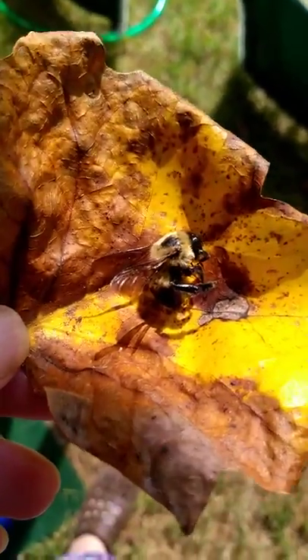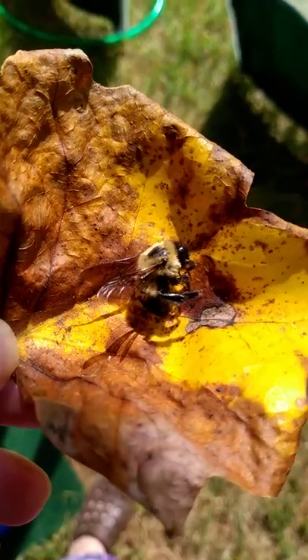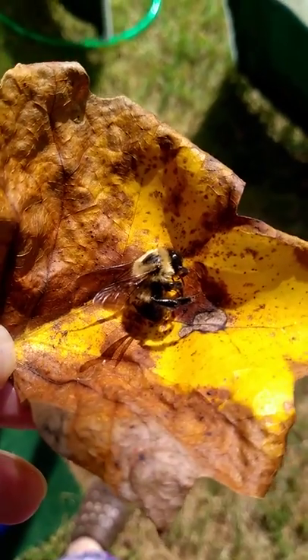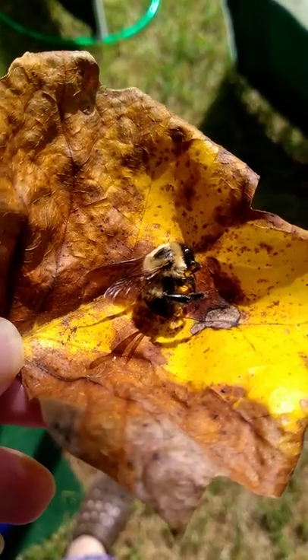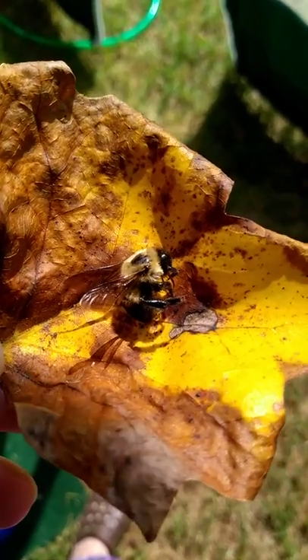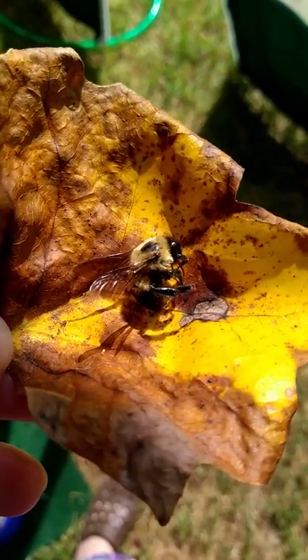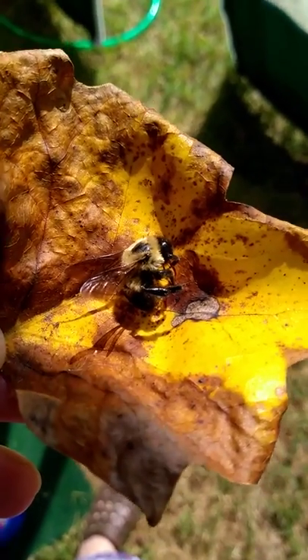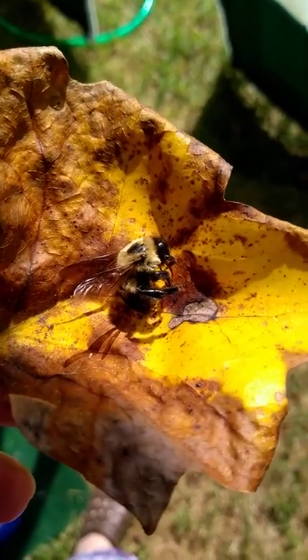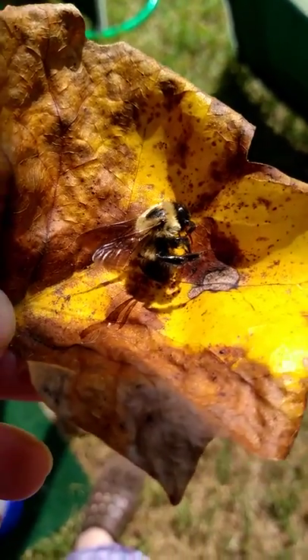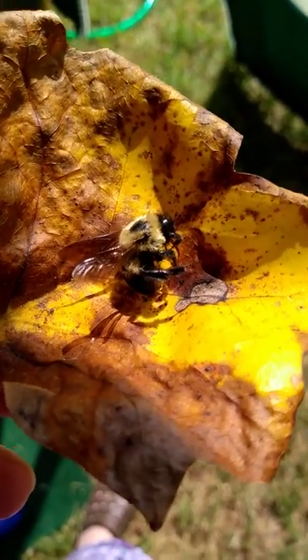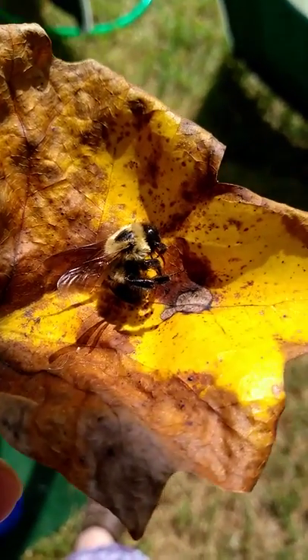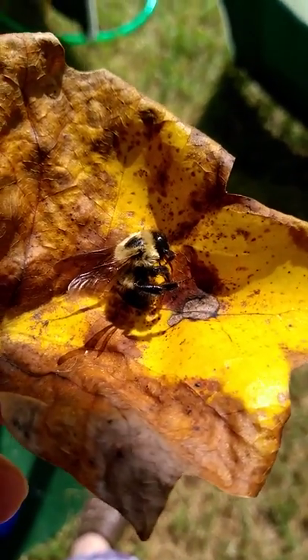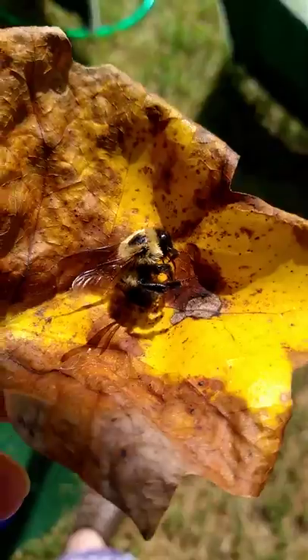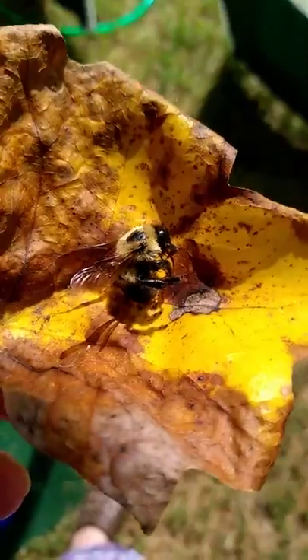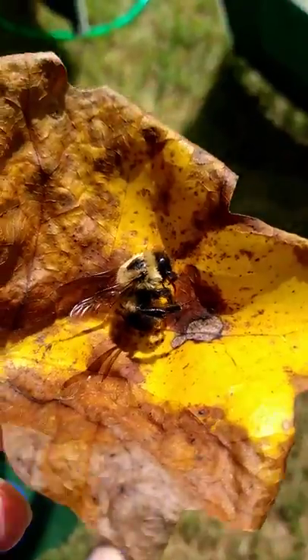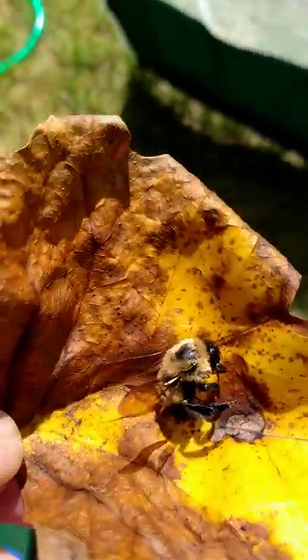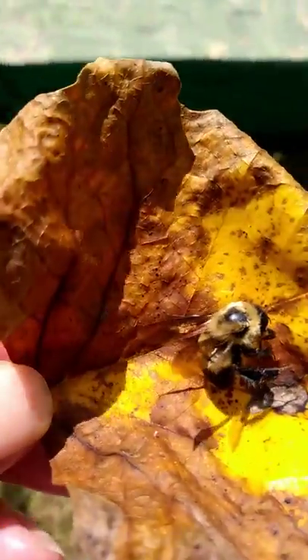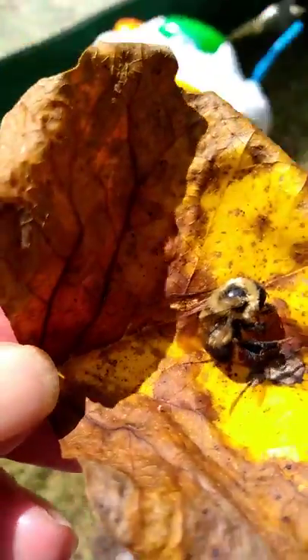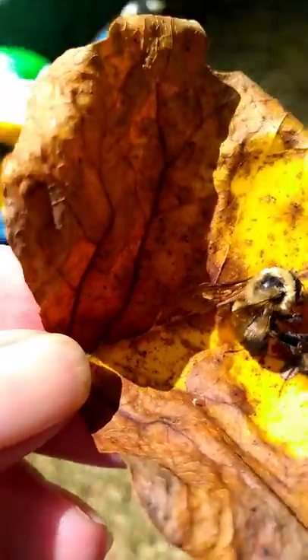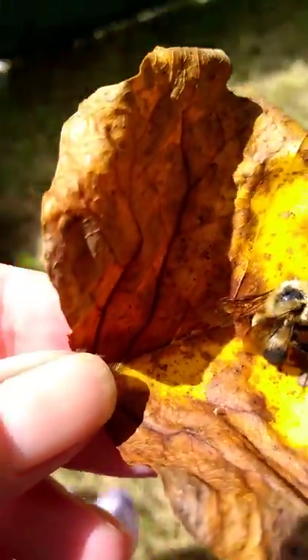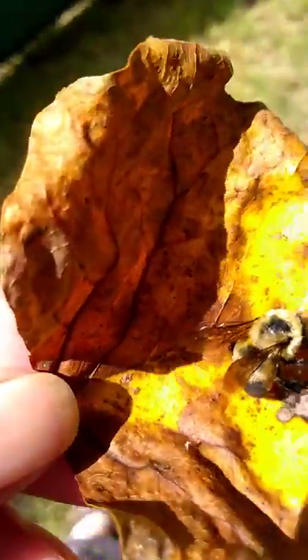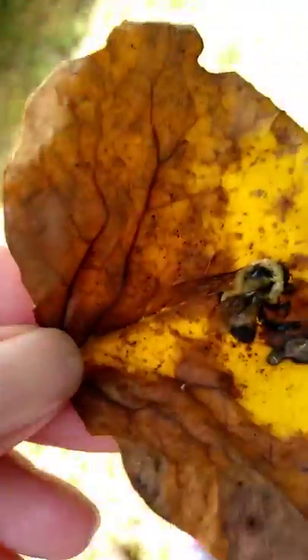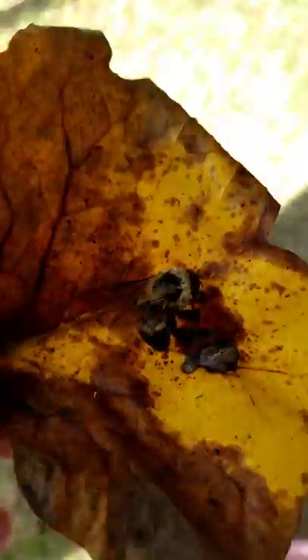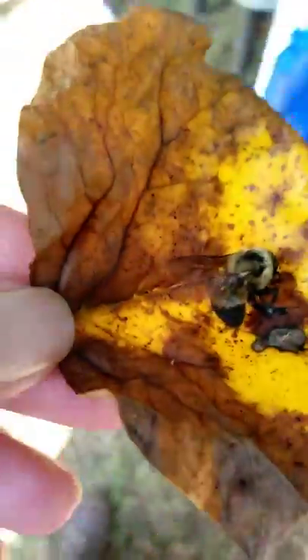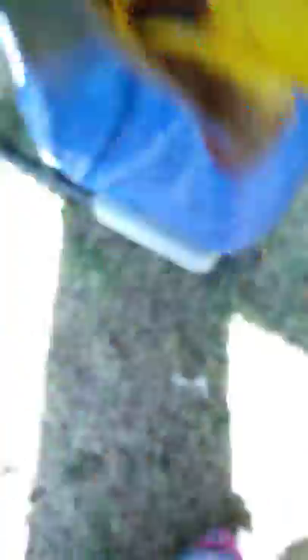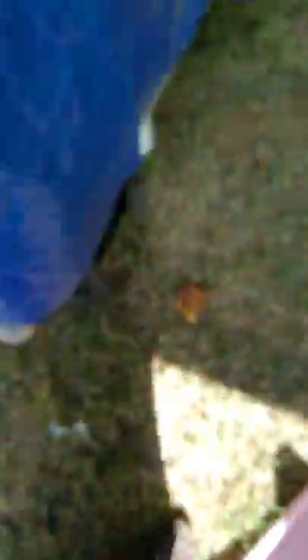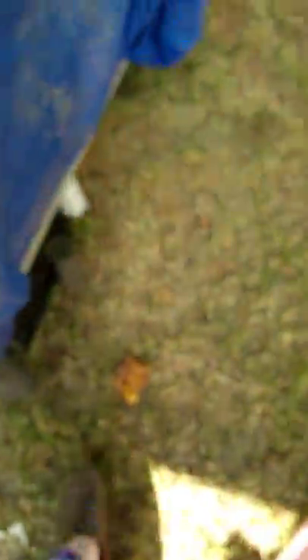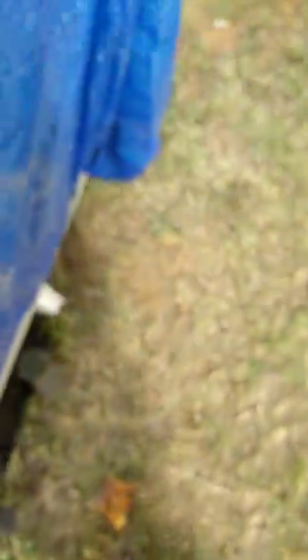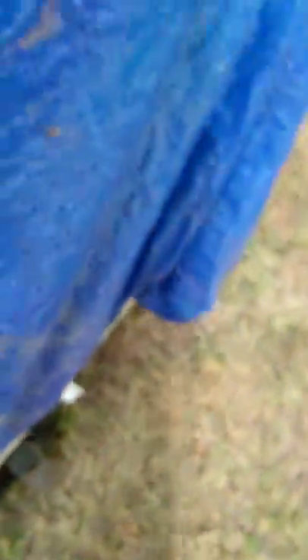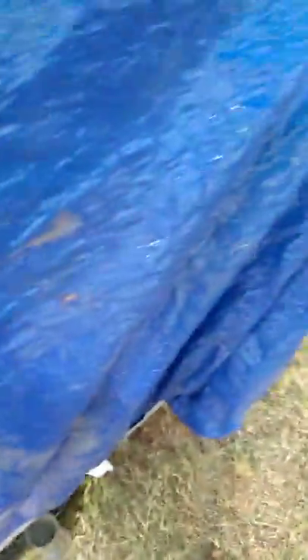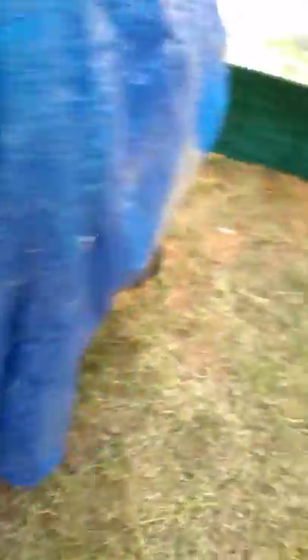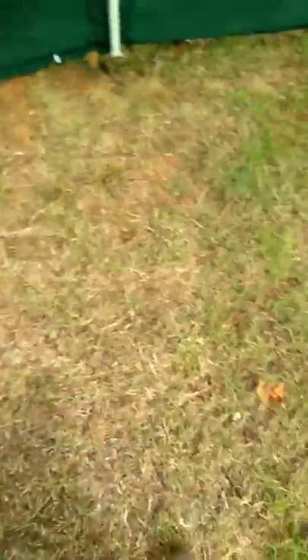That is a bumblebee. And it is dead — was dead the whole time because it's all stiff. Wasn't moving, nothing. Was dead. Wasn't even moving after.